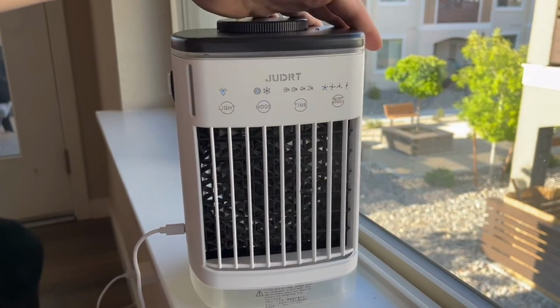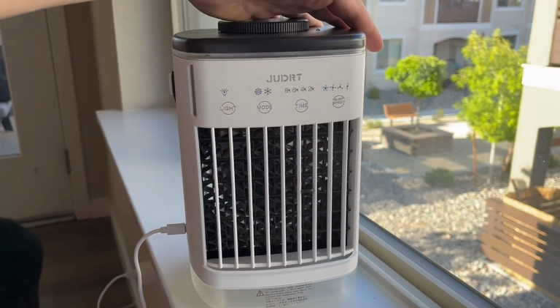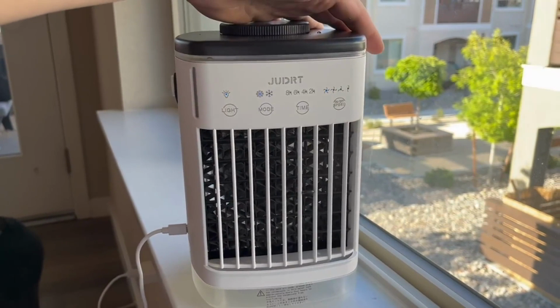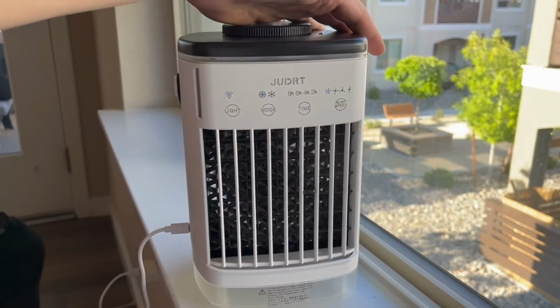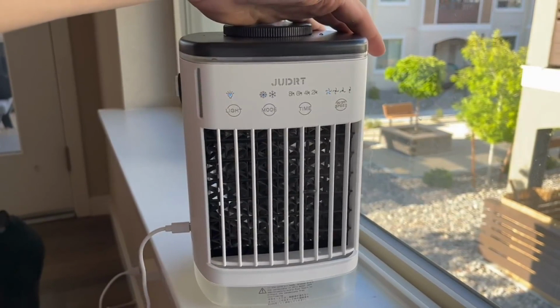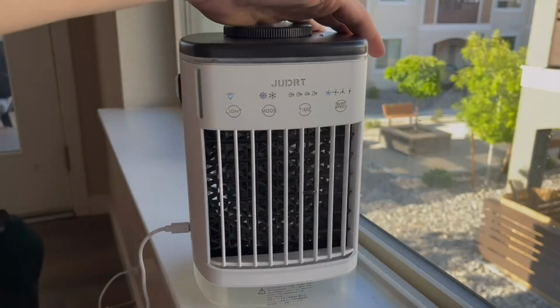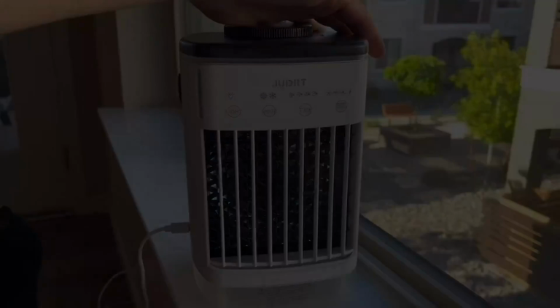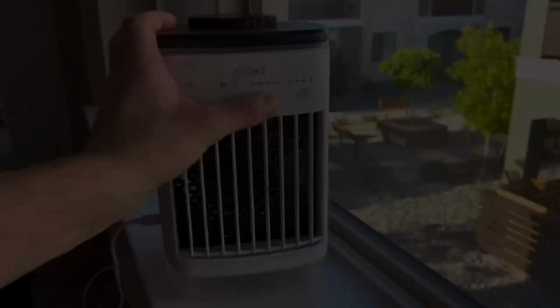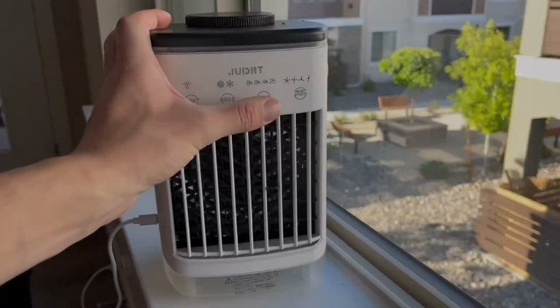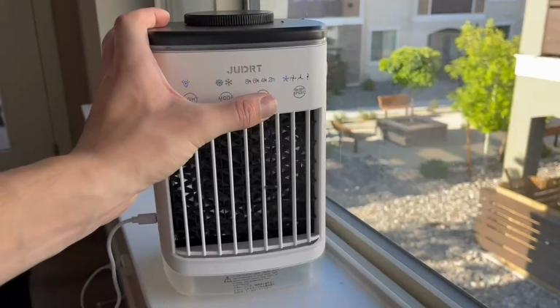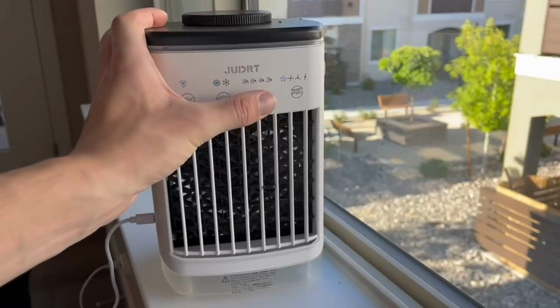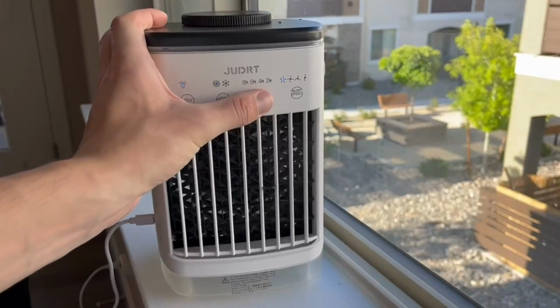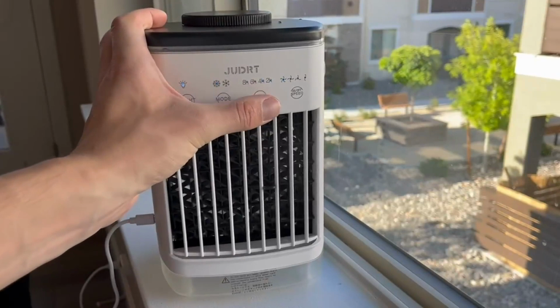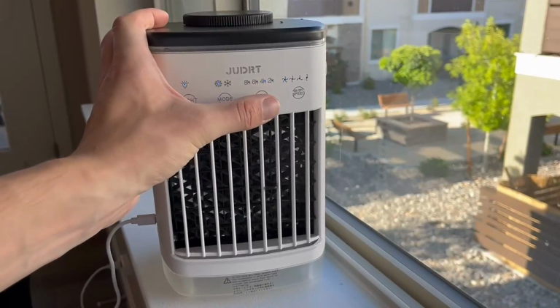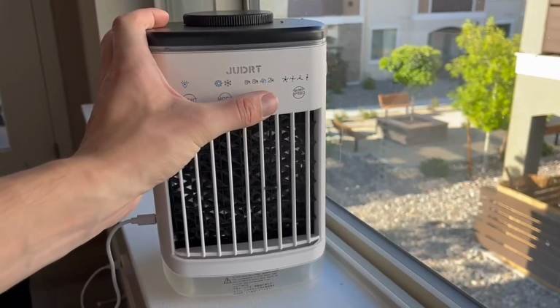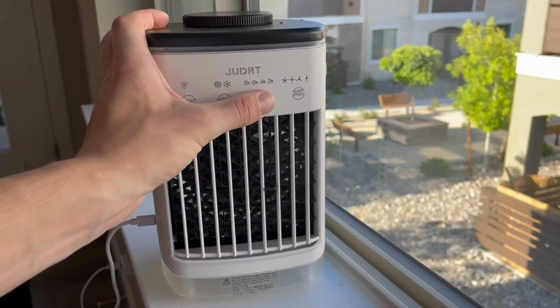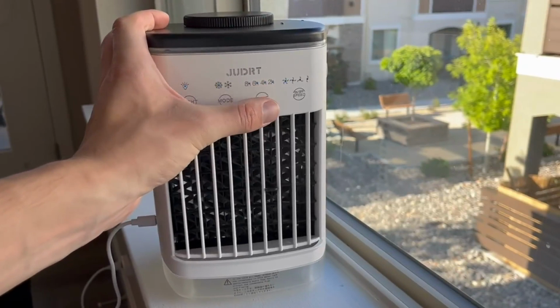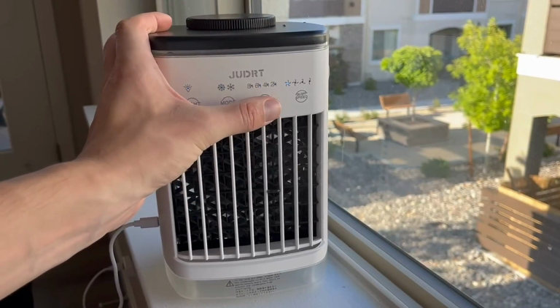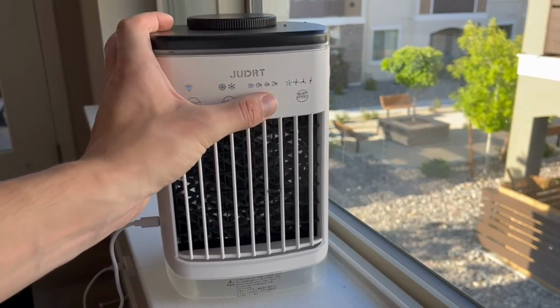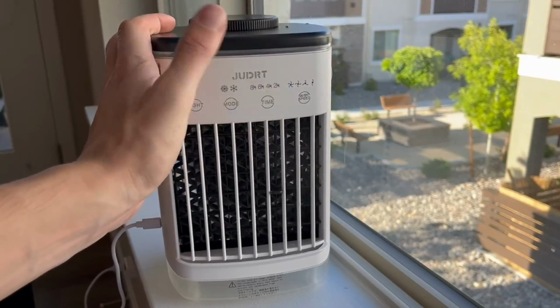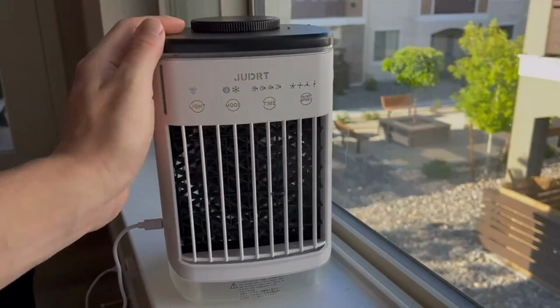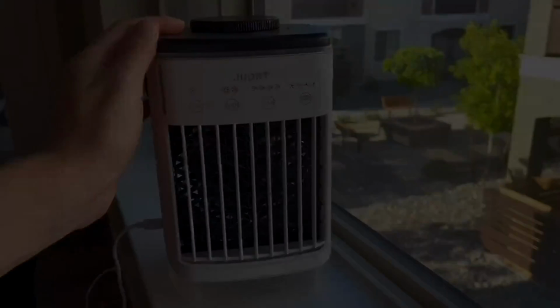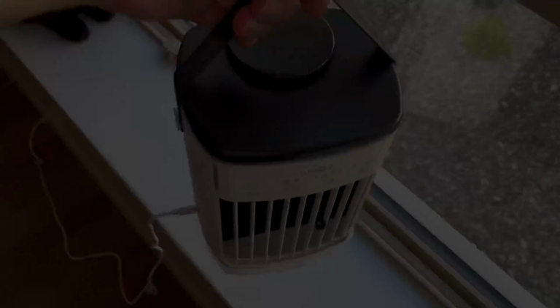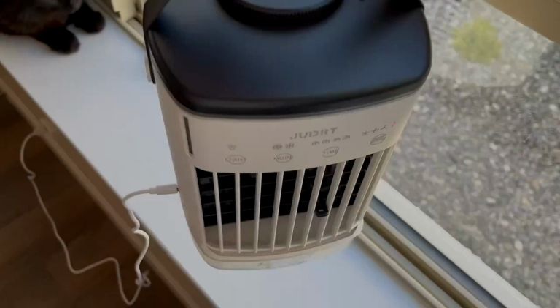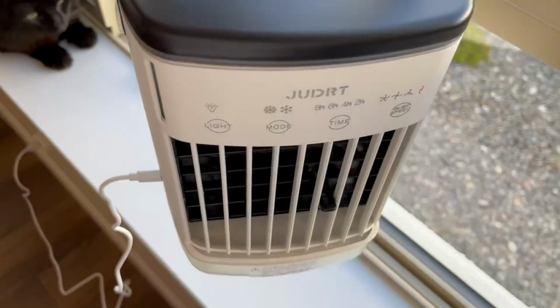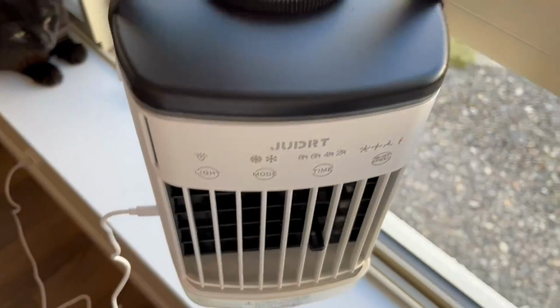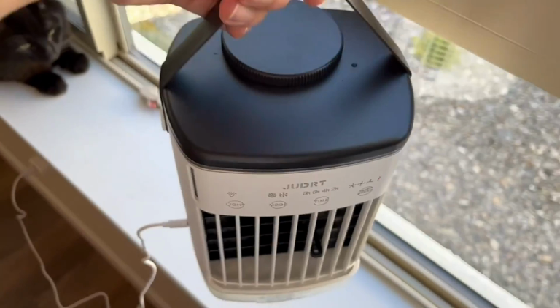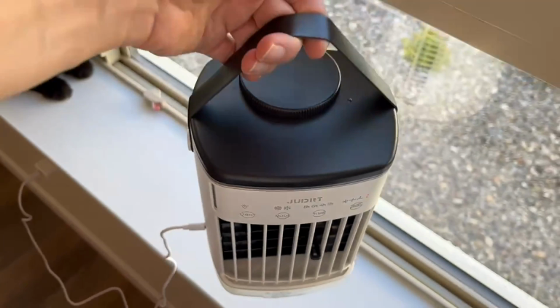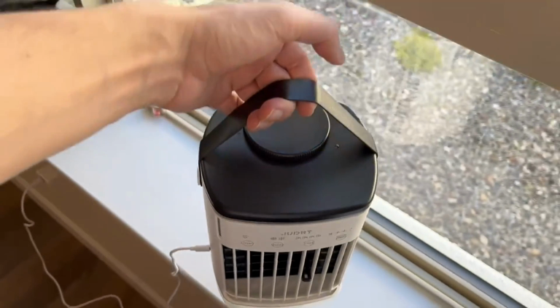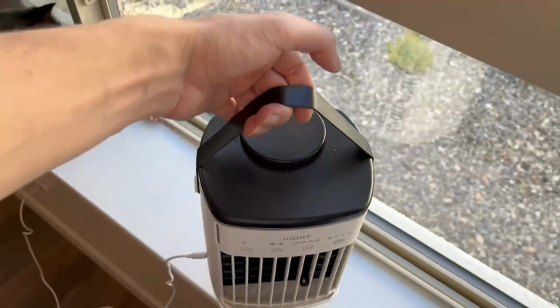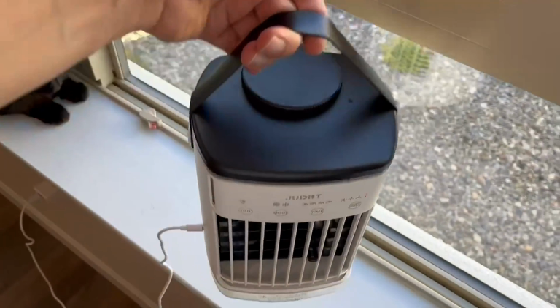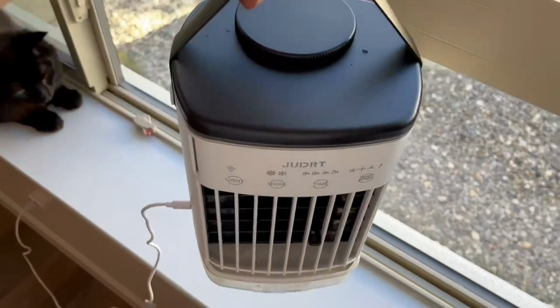The timer options are two hours, four hours, six hours, and eight hours. Of course, you can always turn it off manually as well by just pressing the power button again.